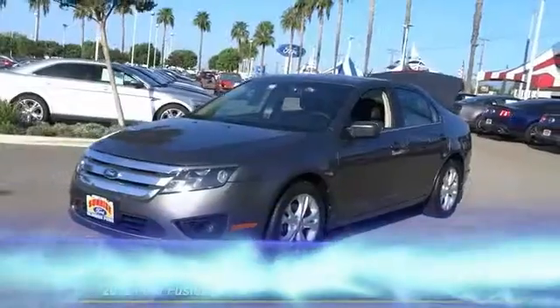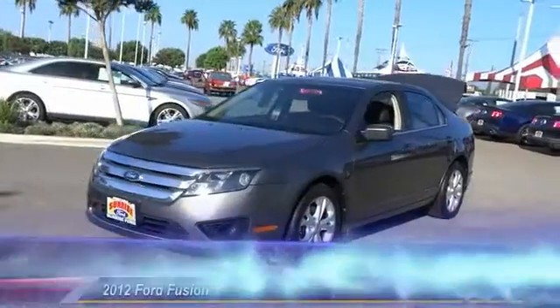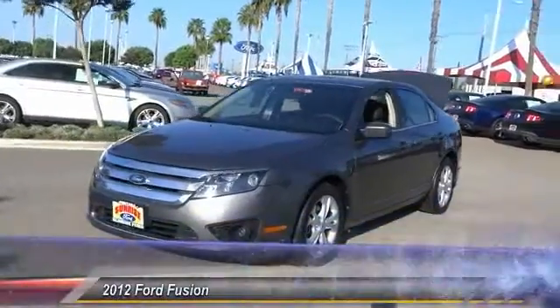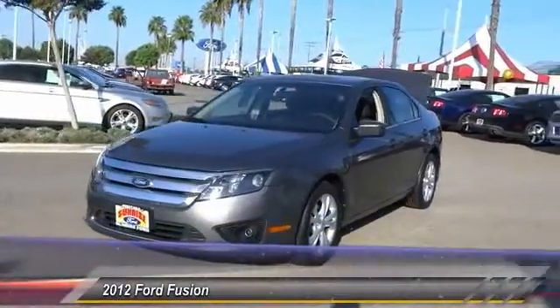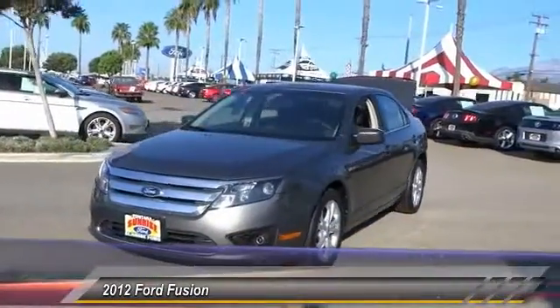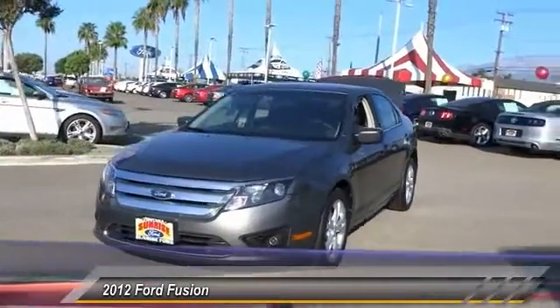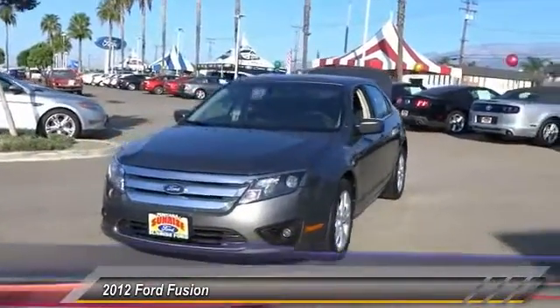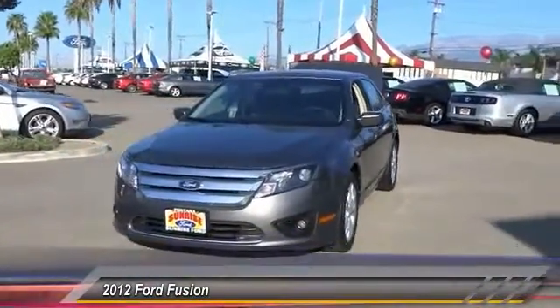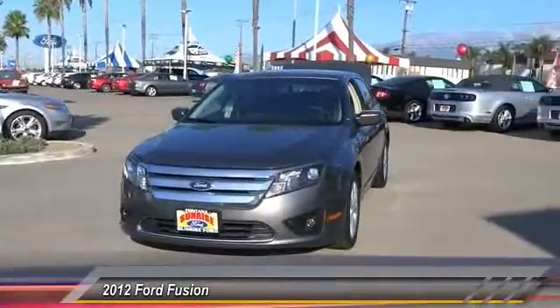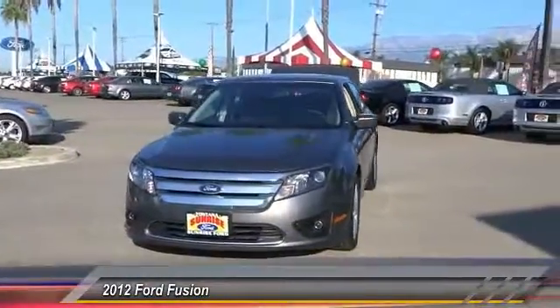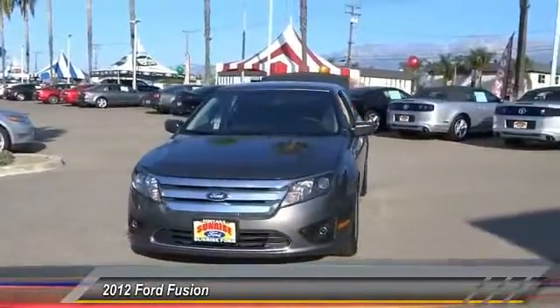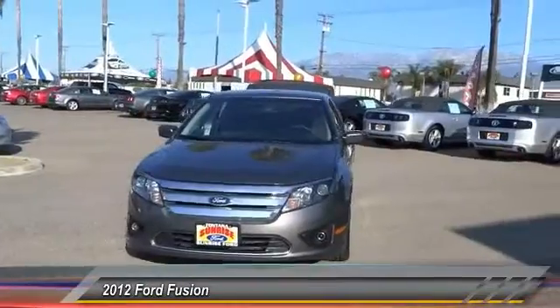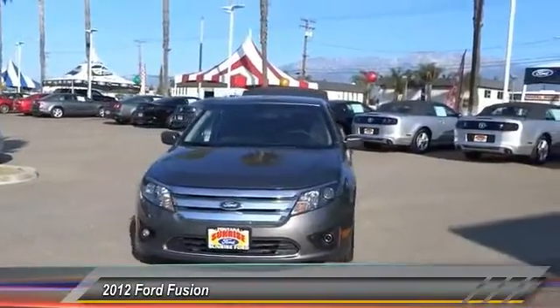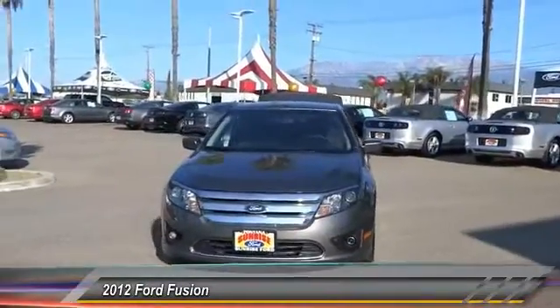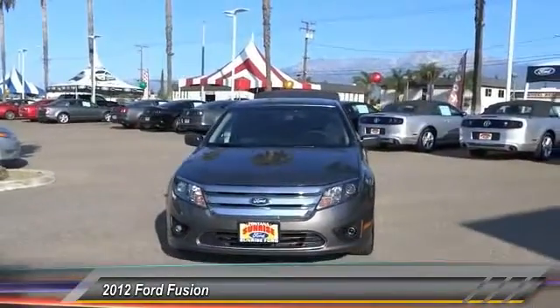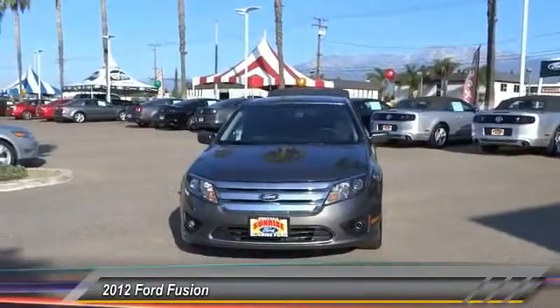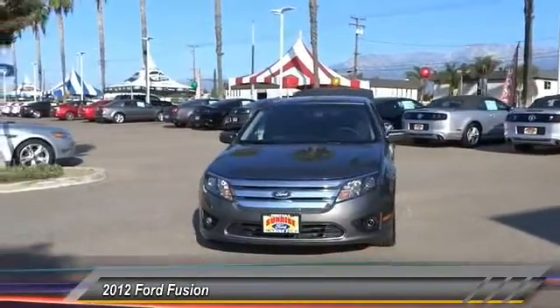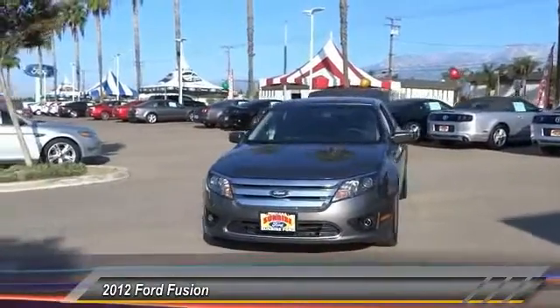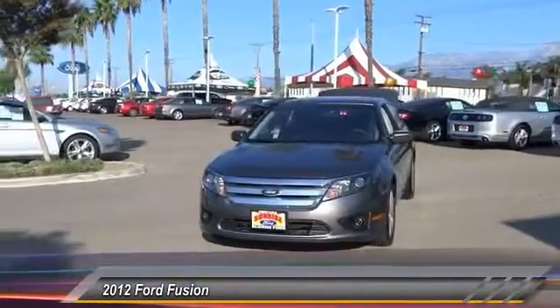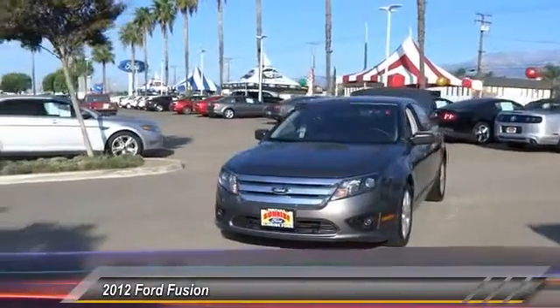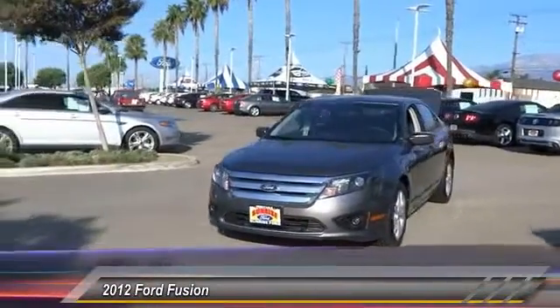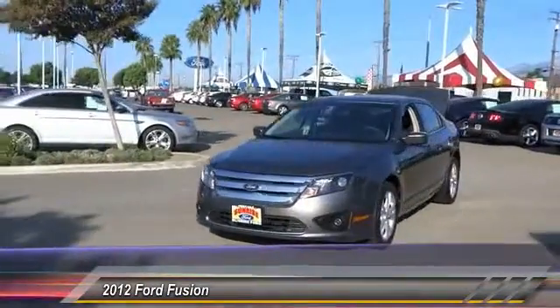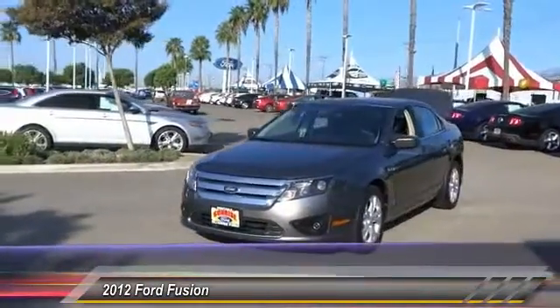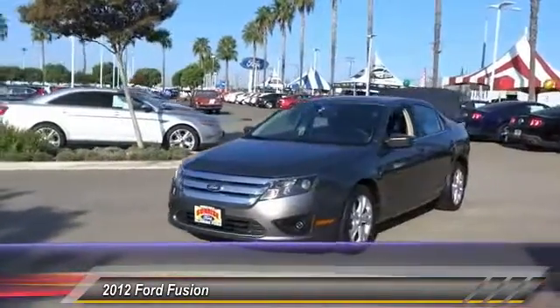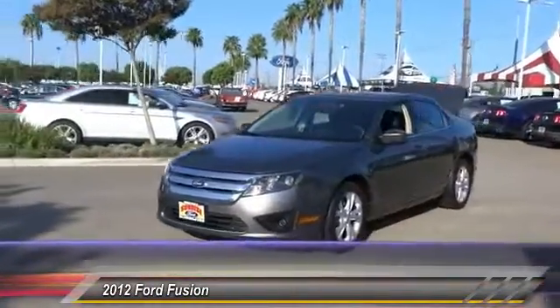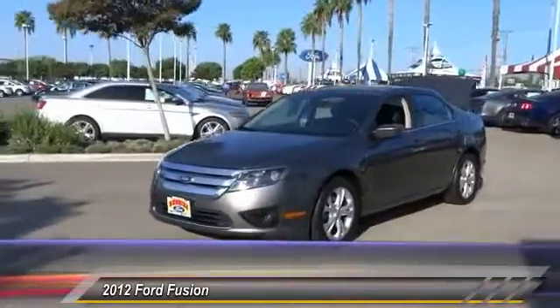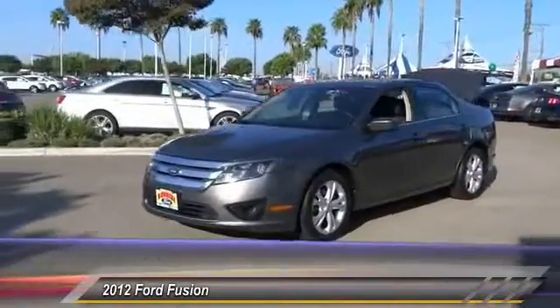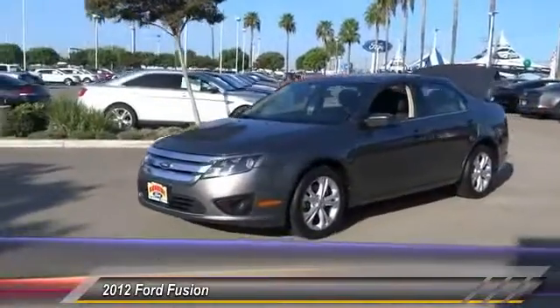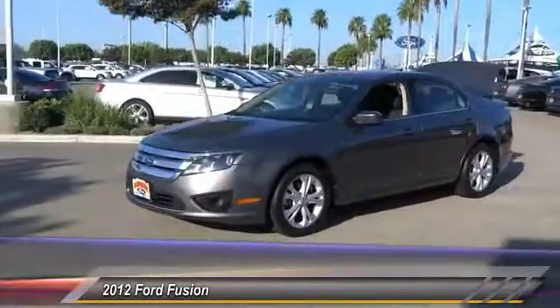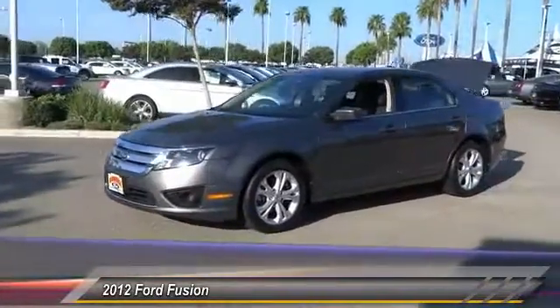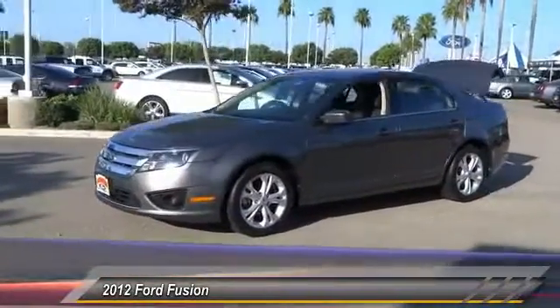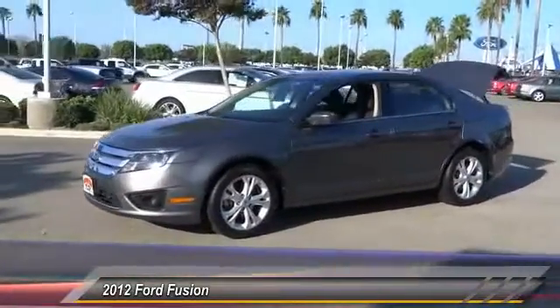2012 Fusion. You can have both impressive power and great economy in a Fusion, and it is priced below $15,000. This vehicle has less than 75,000 miles.